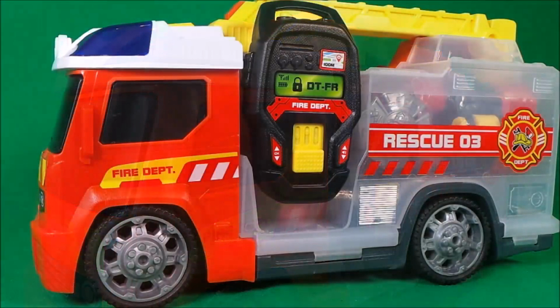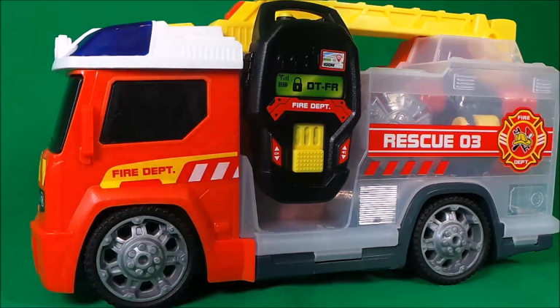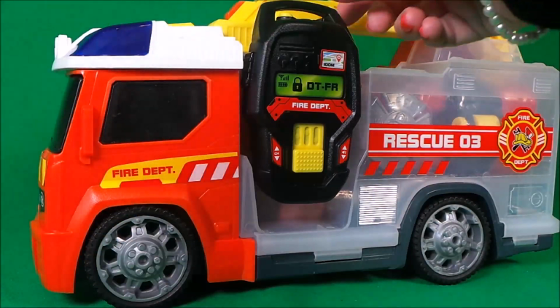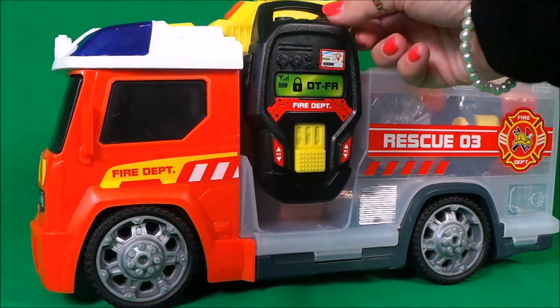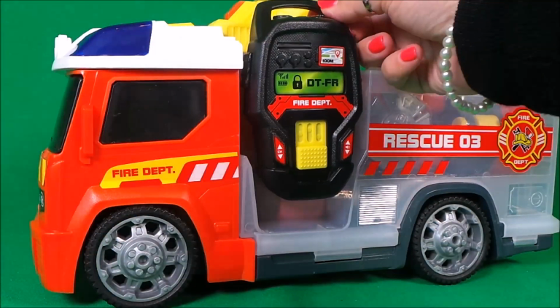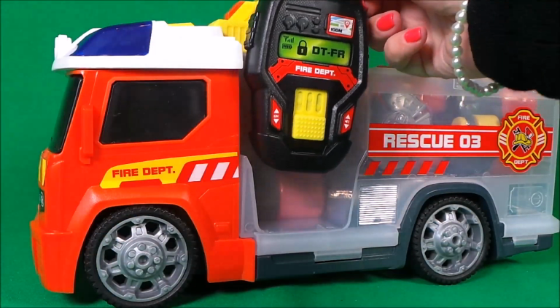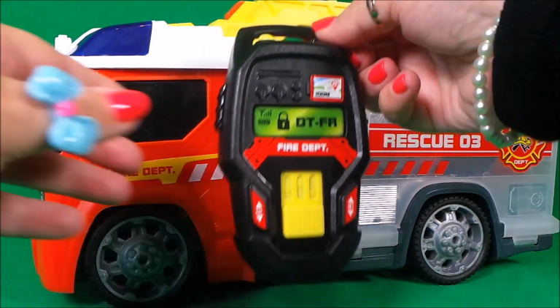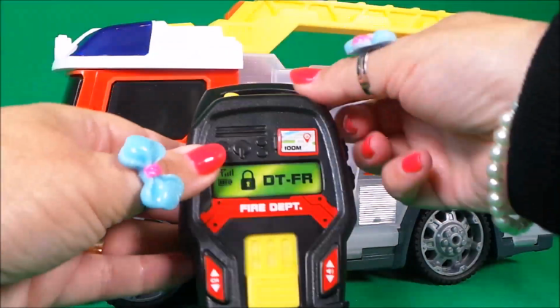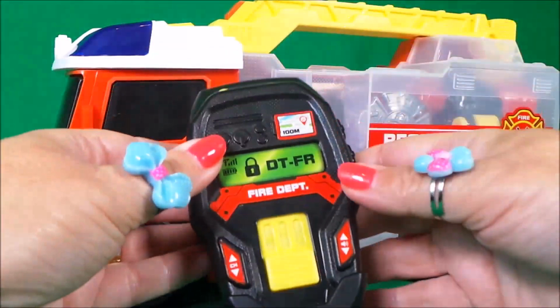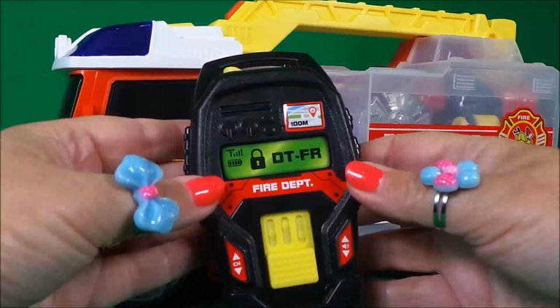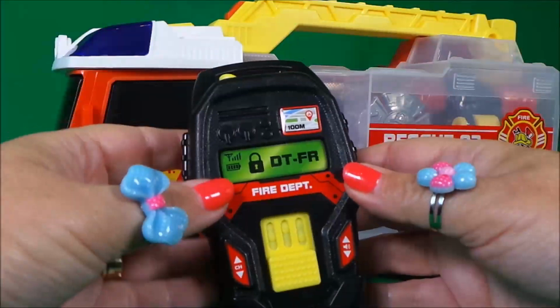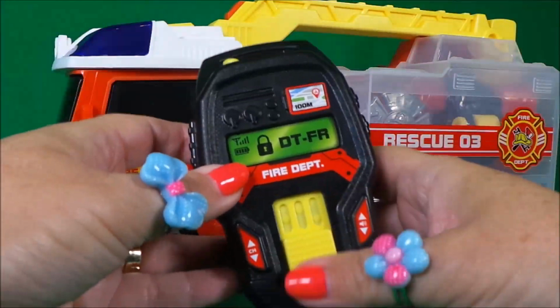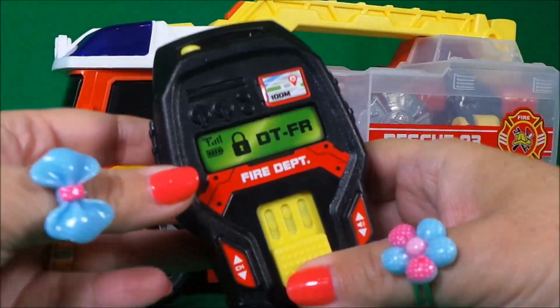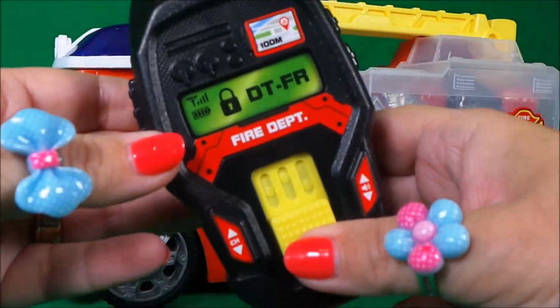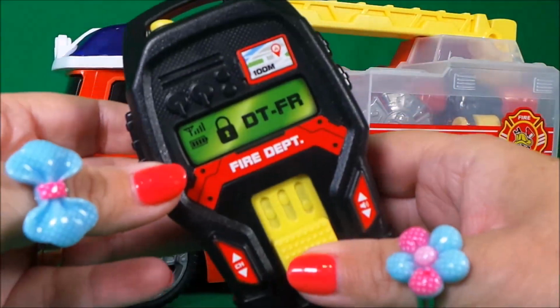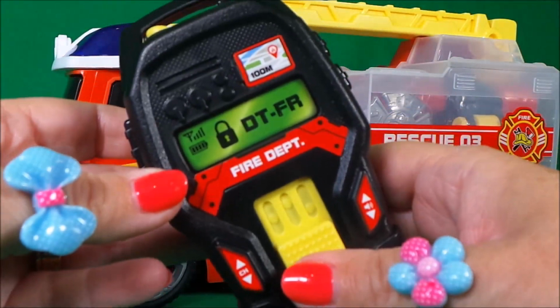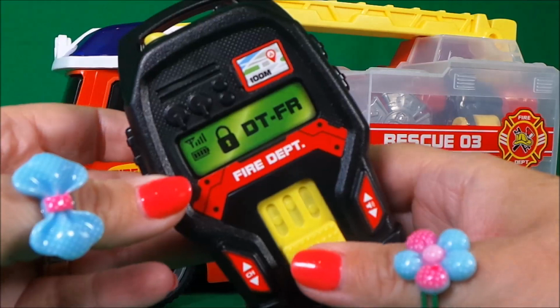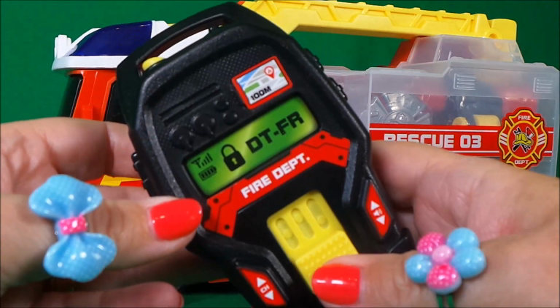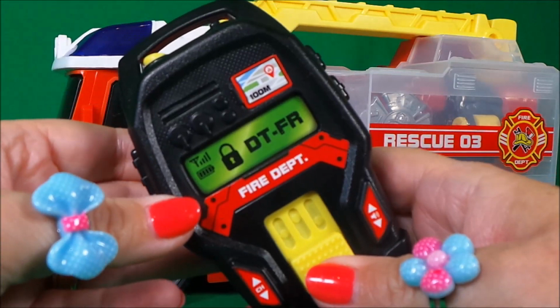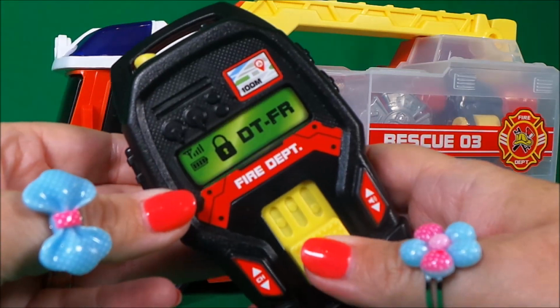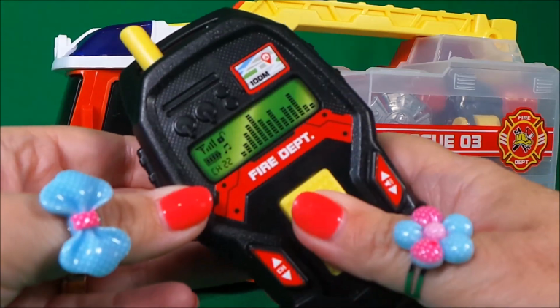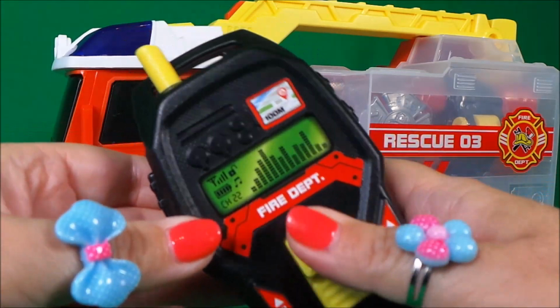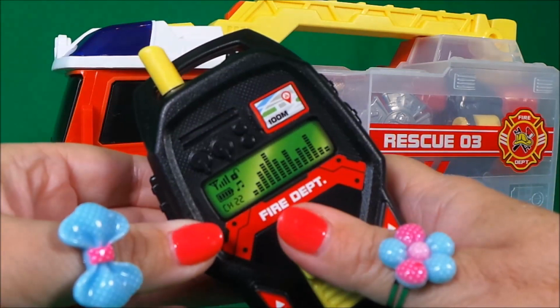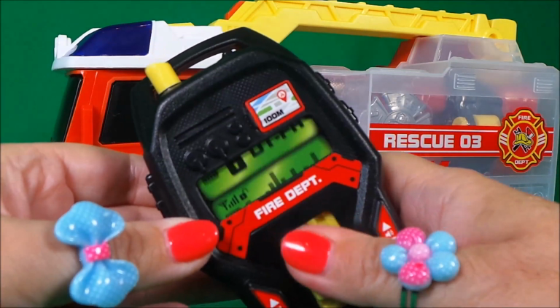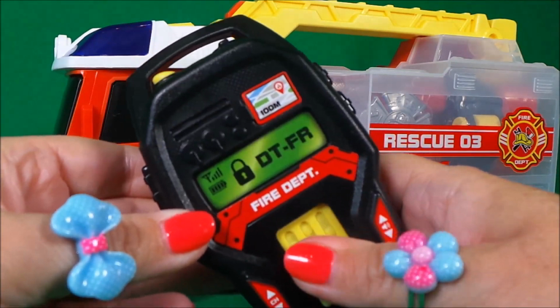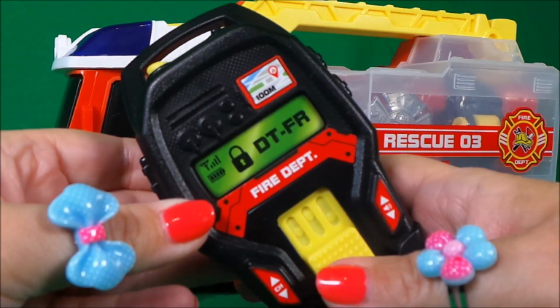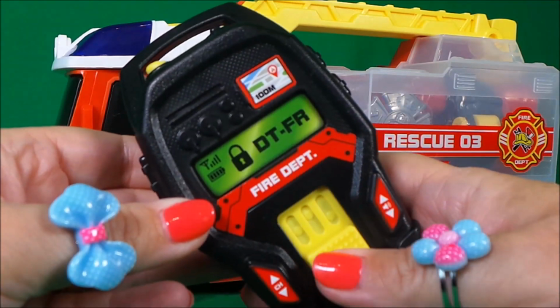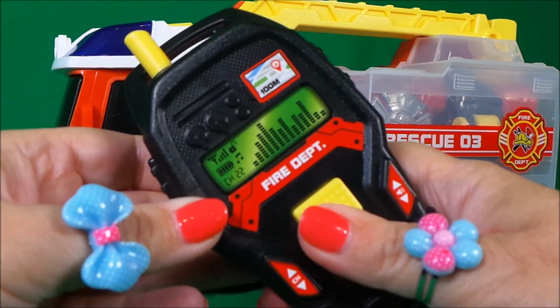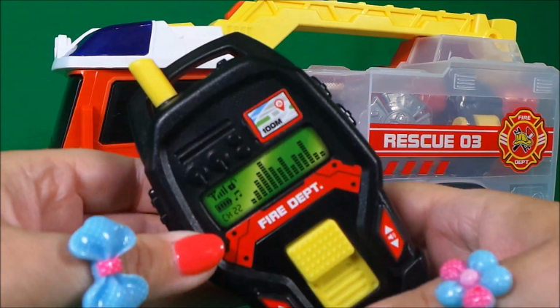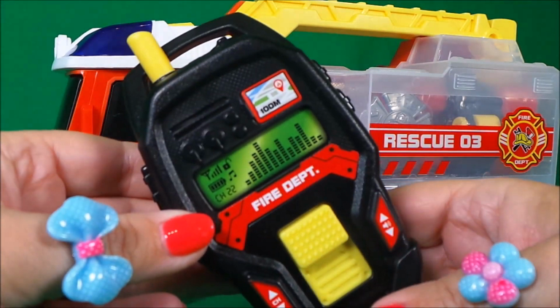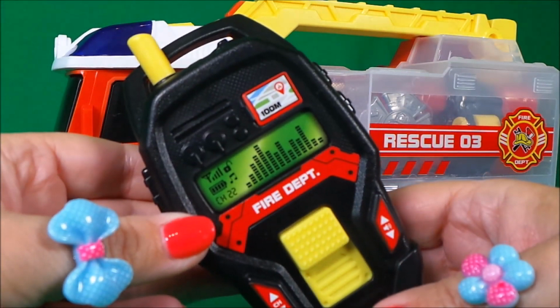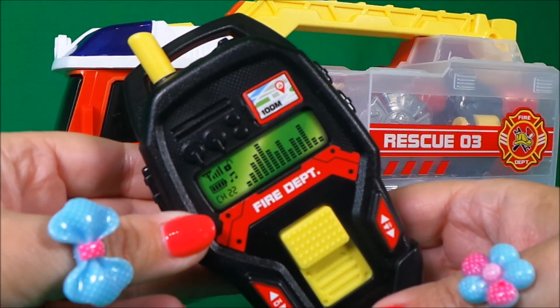There's a clip-on fire department walkie-talkie on the side, and it works just like this. Very cool.